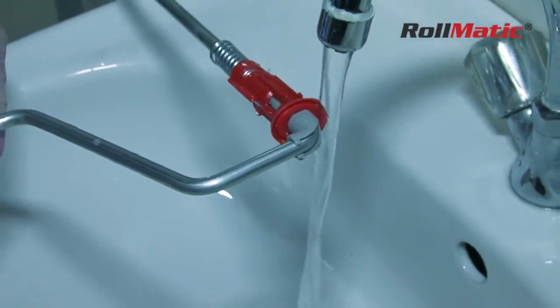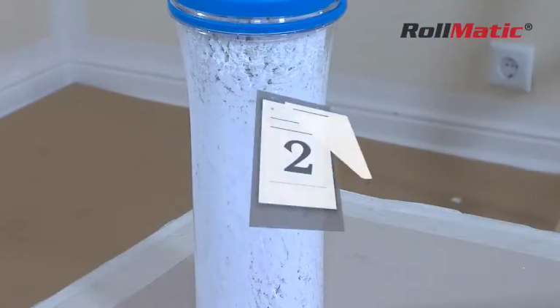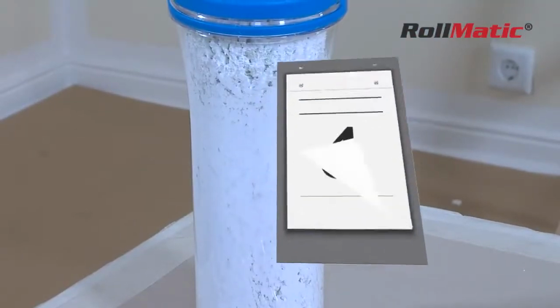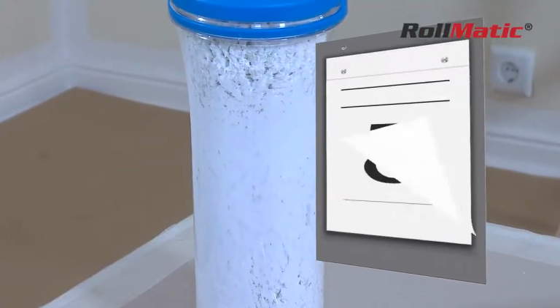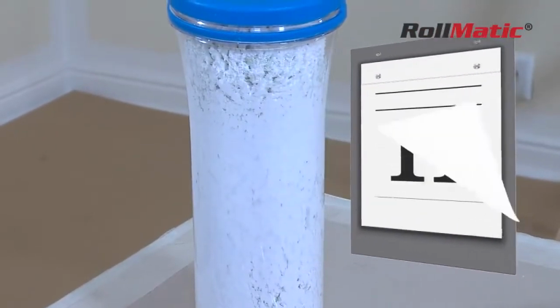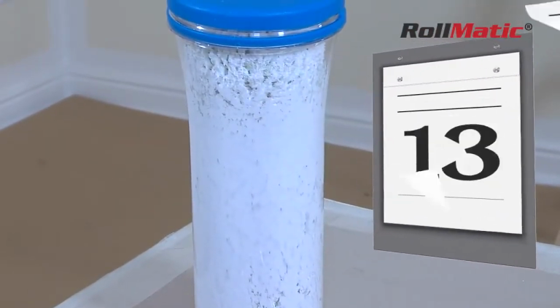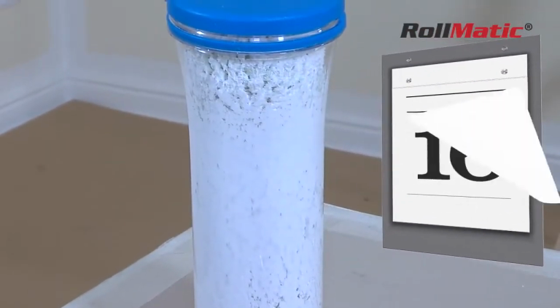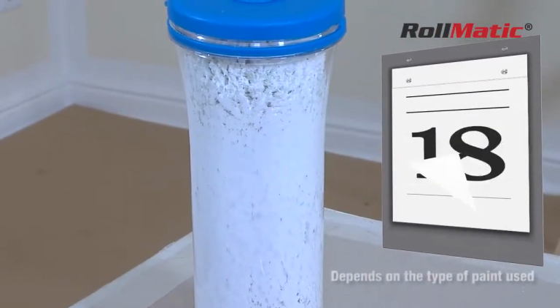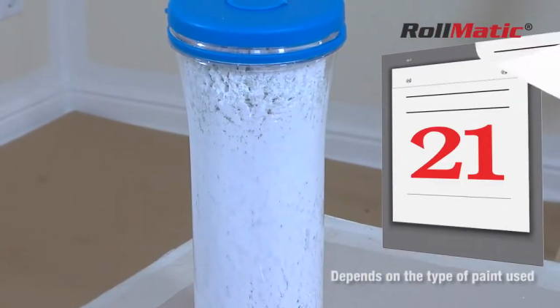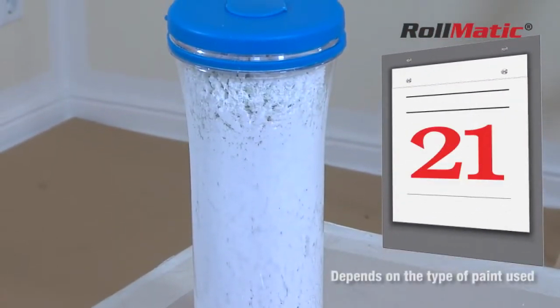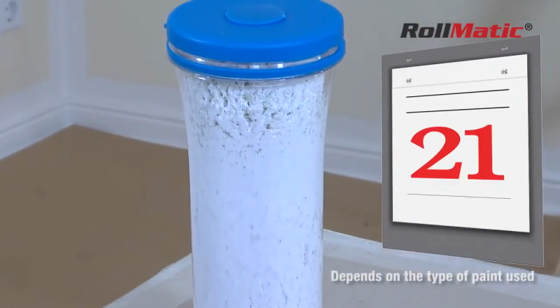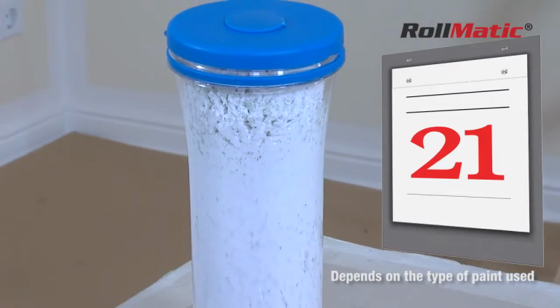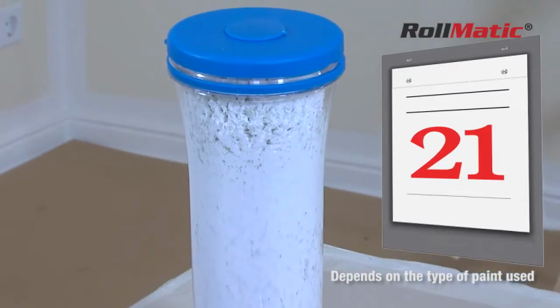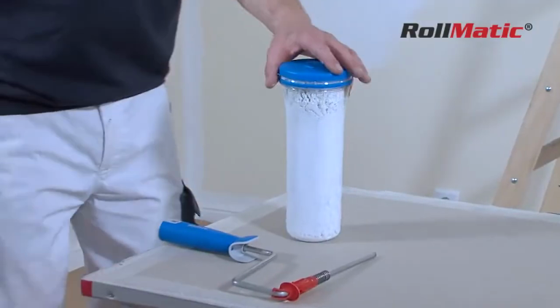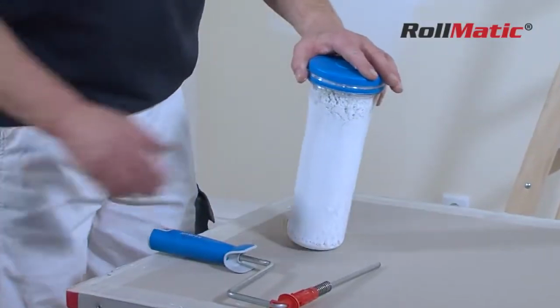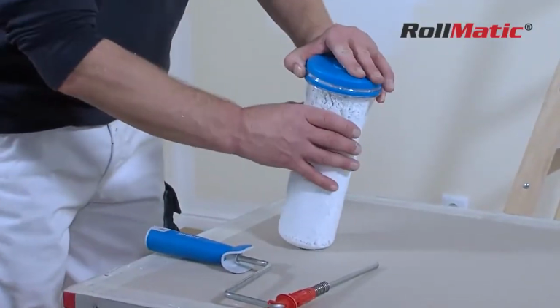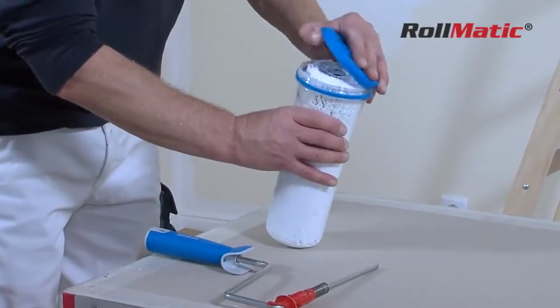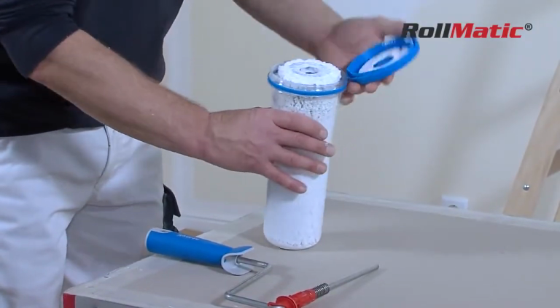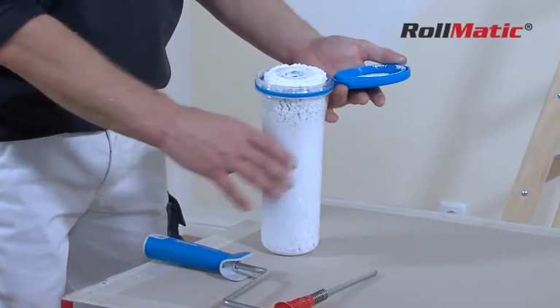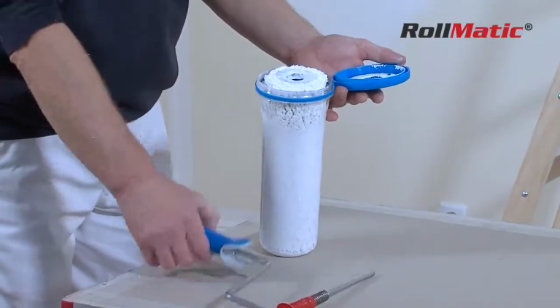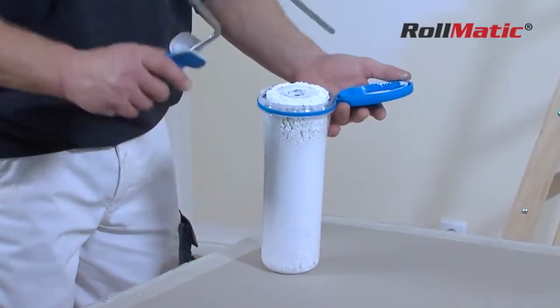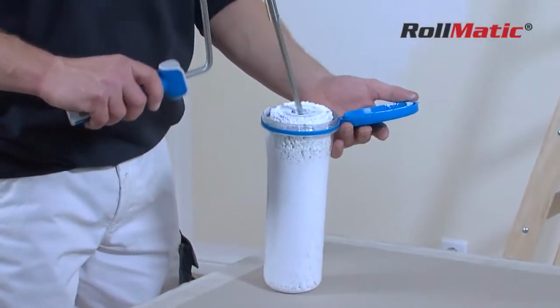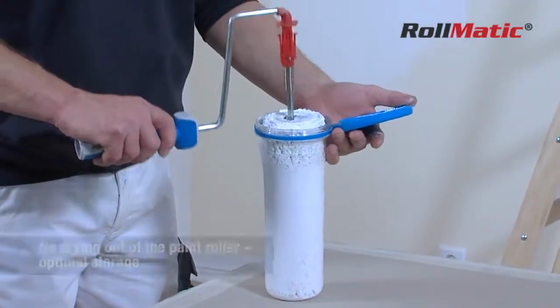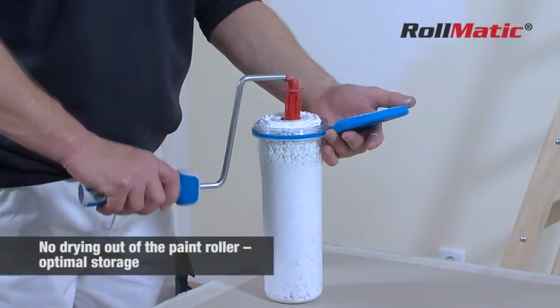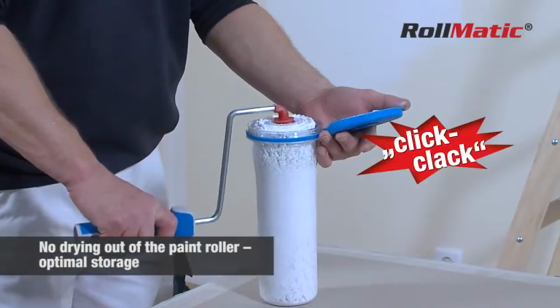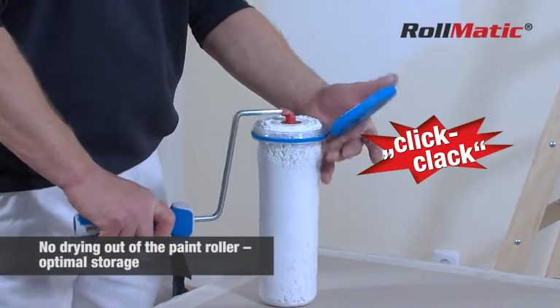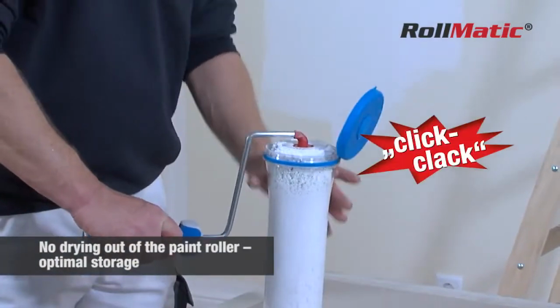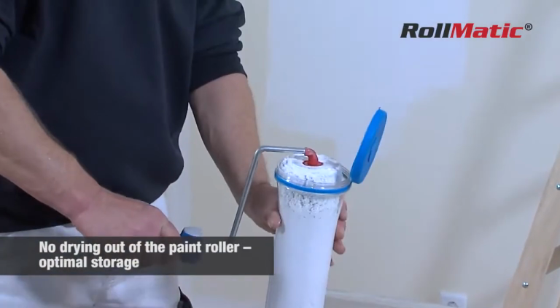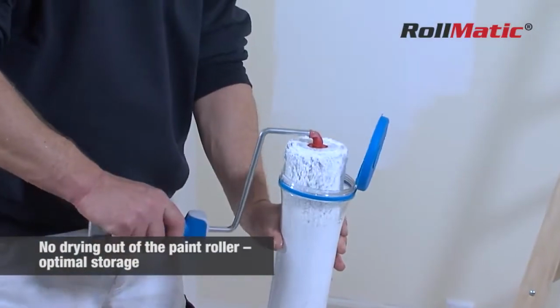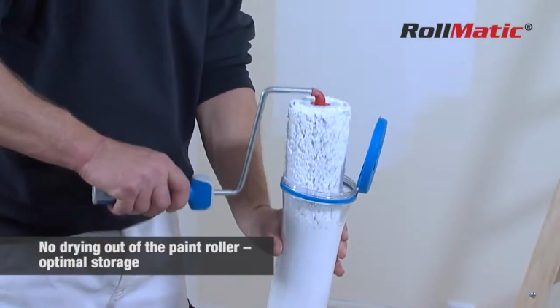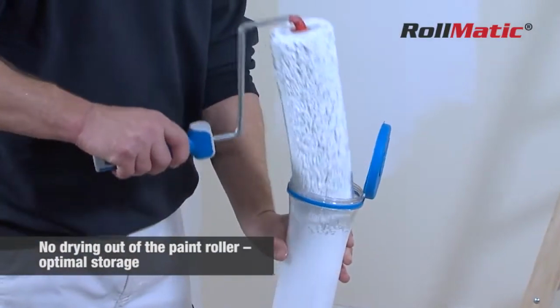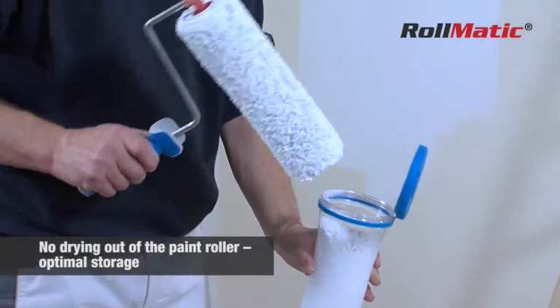The practical box prevents the paint roller from drying out for up to three weeks. When you wish to continue painting, just open the box and click the roller onto the frame. Extract it from the box and away you go.